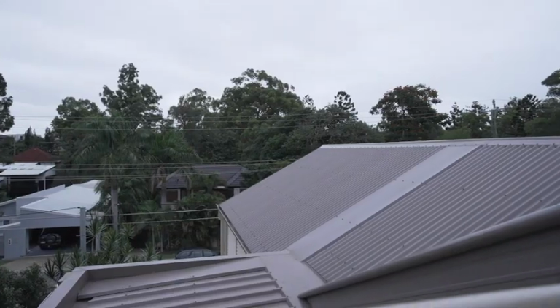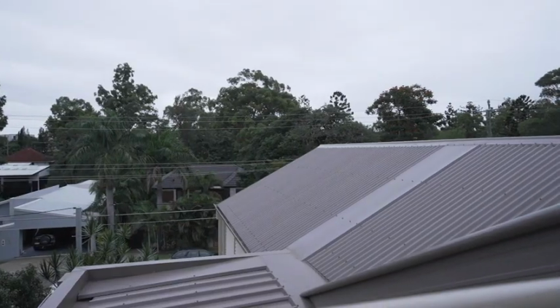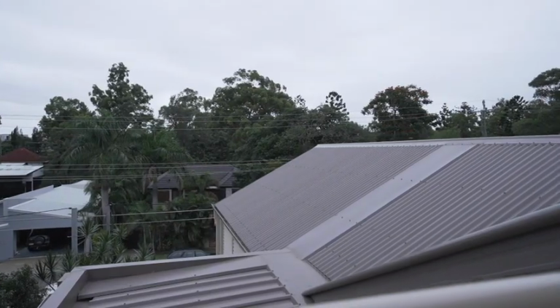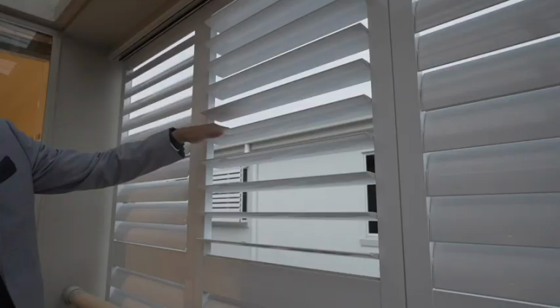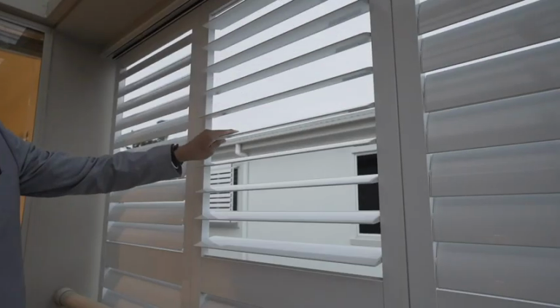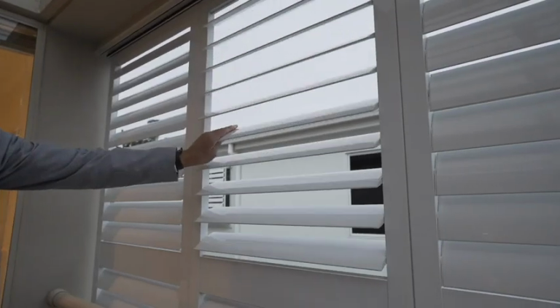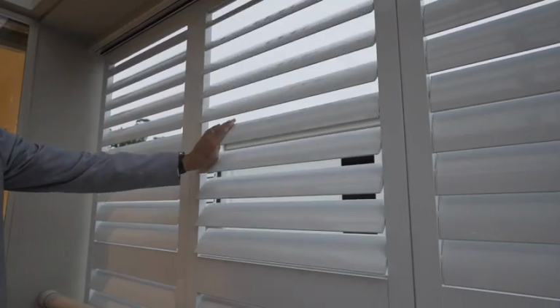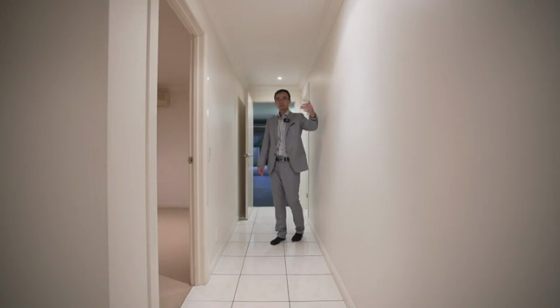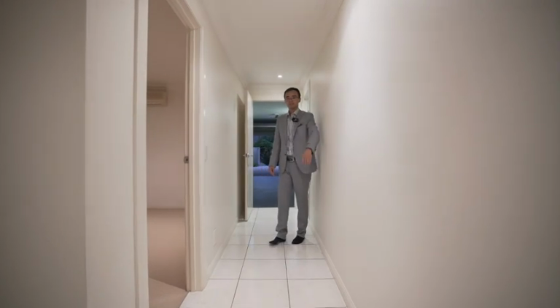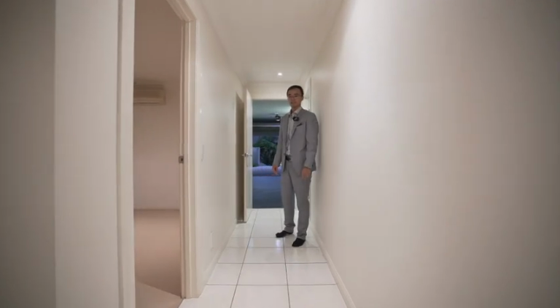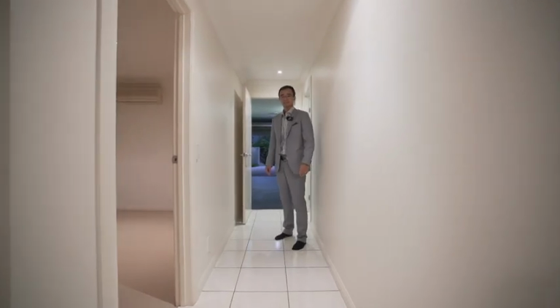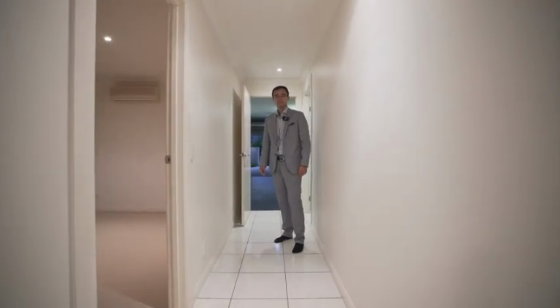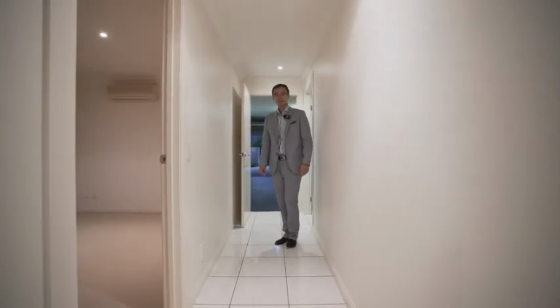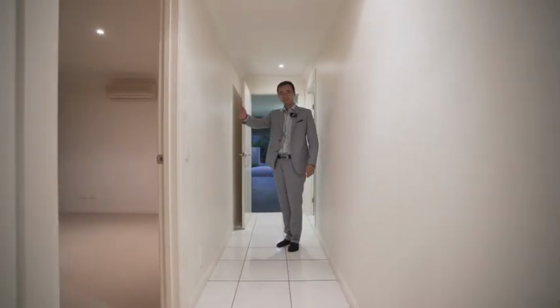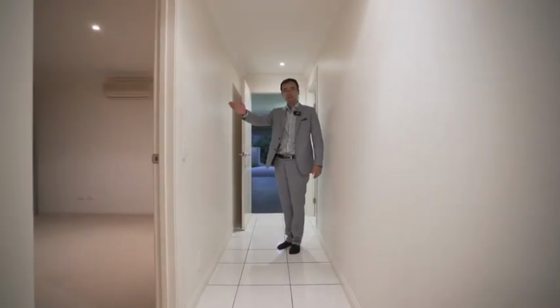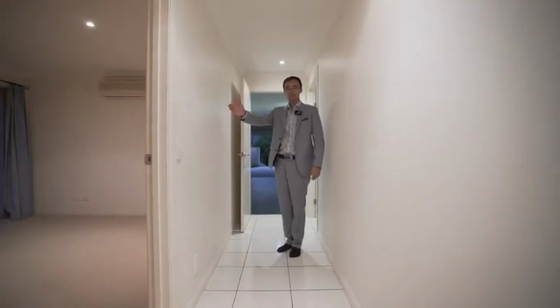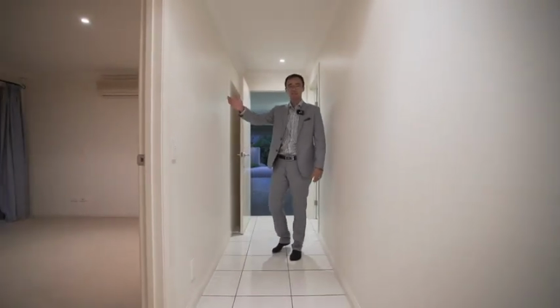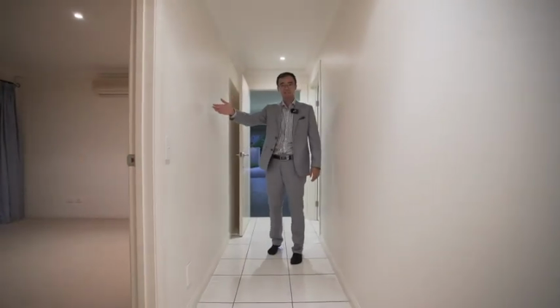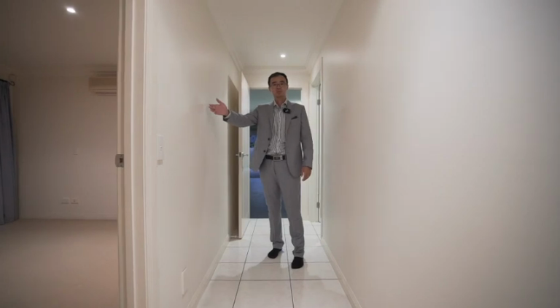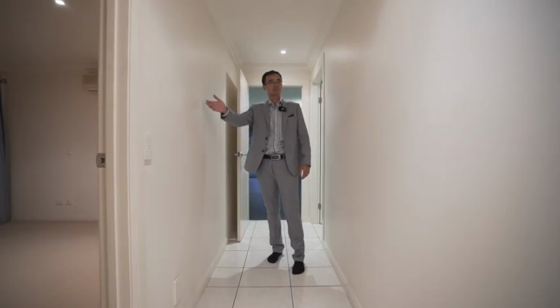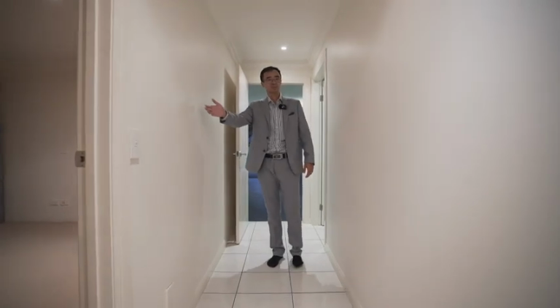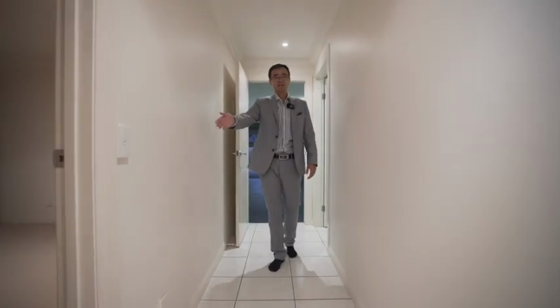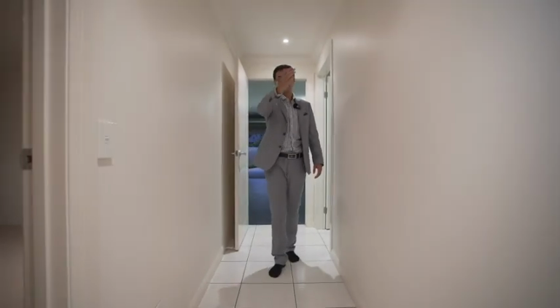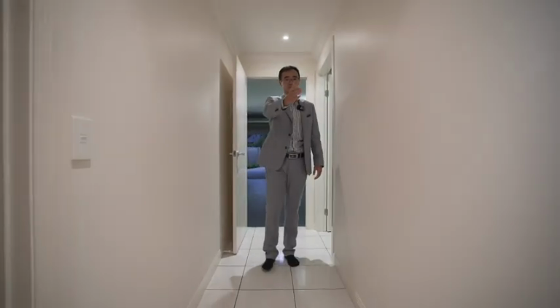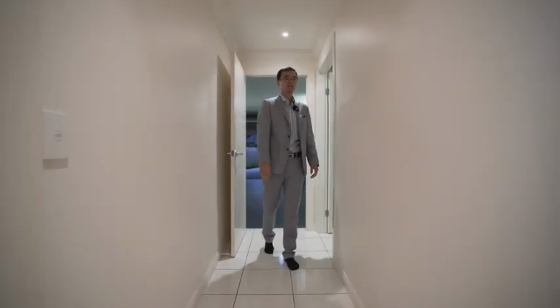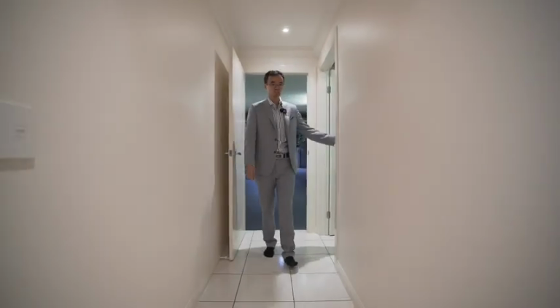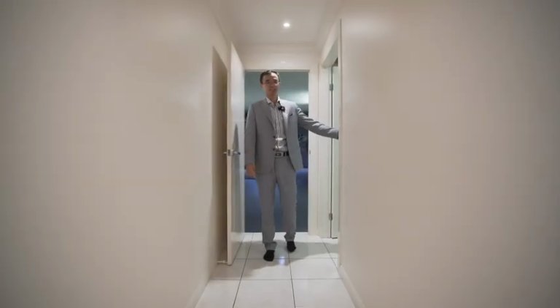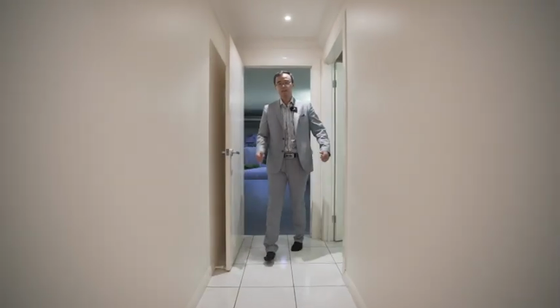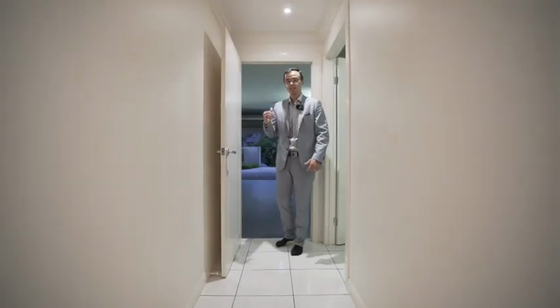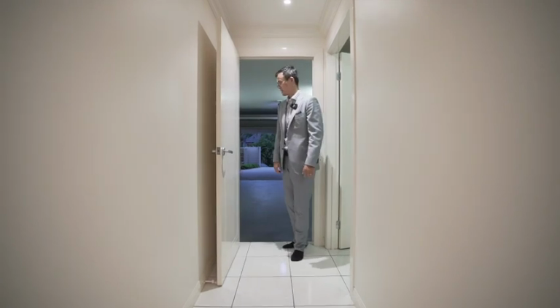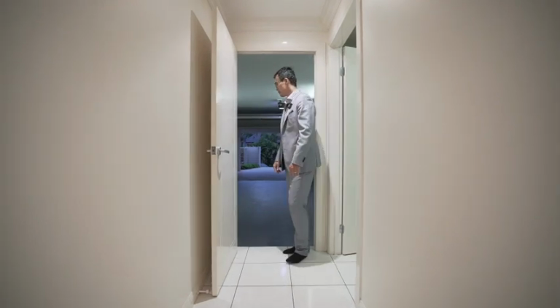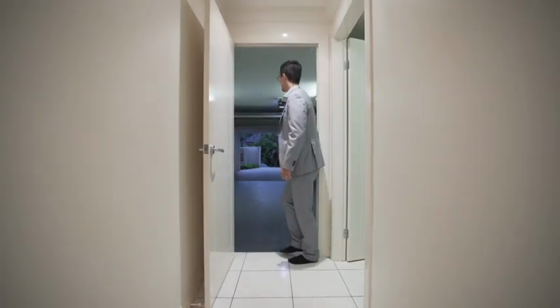With a brand new shutter — it's beautiful. Let's have a look downstairs. We have a guest bedroom which can be used as a kids' bedroom or guest bedroom. We have a bathroom, a laundry, and behind me is a very big garage.